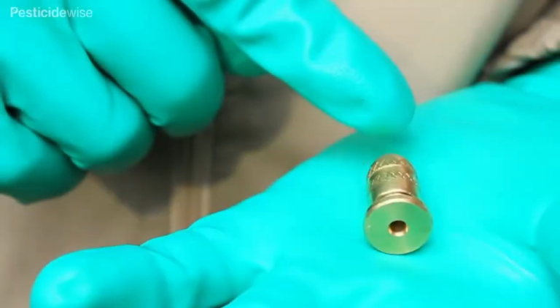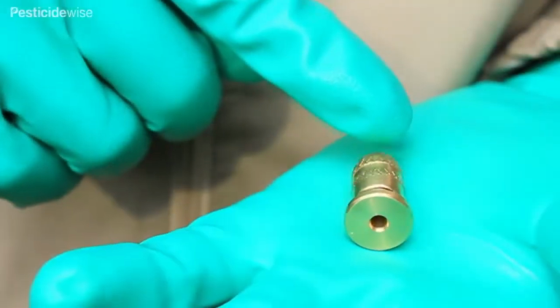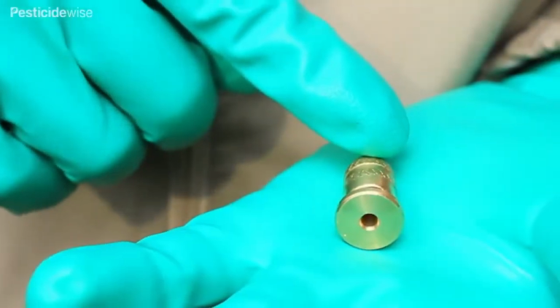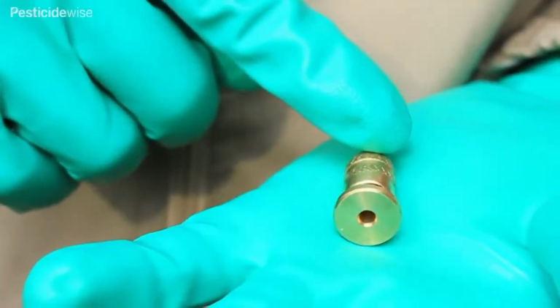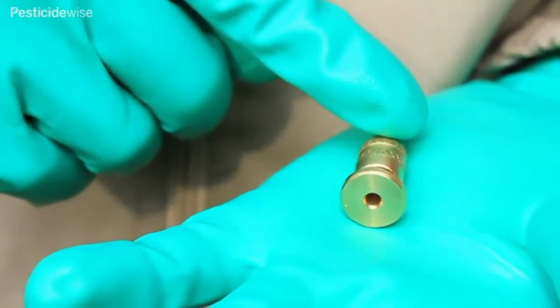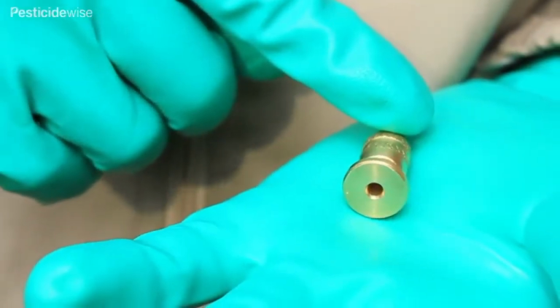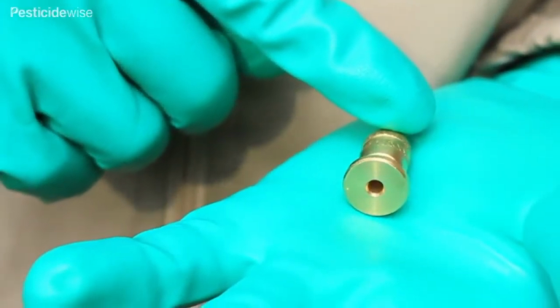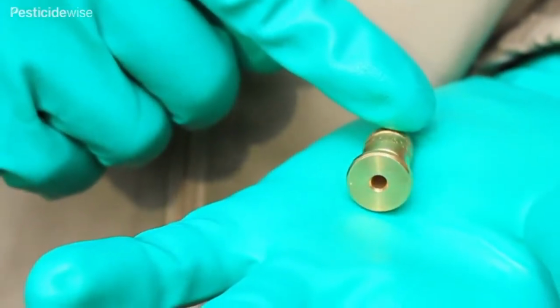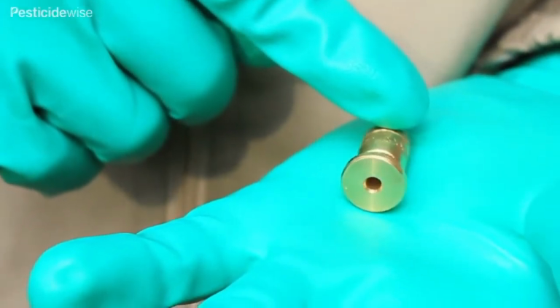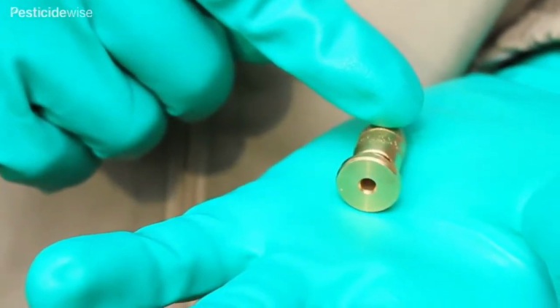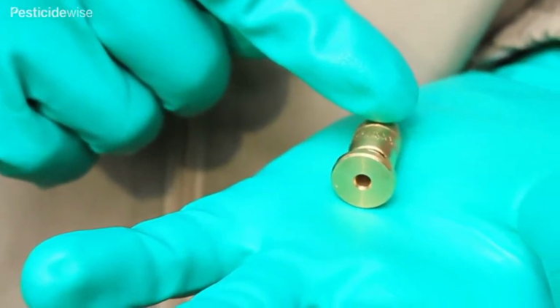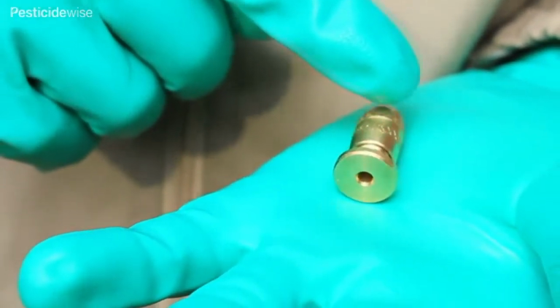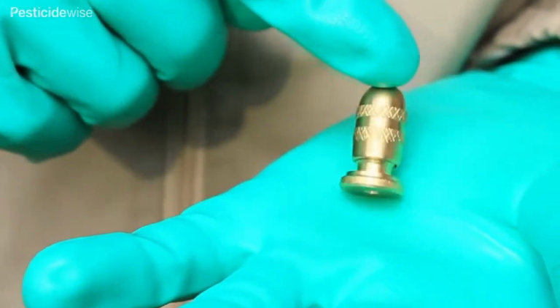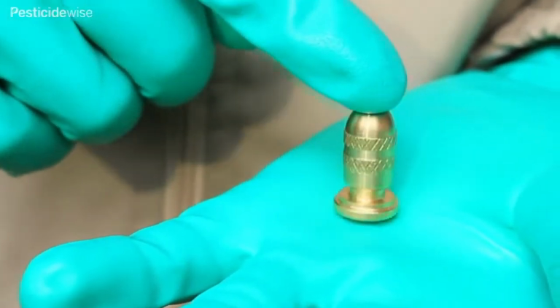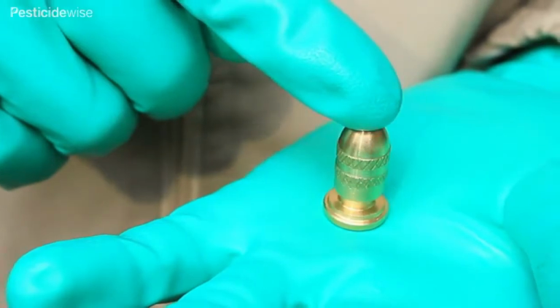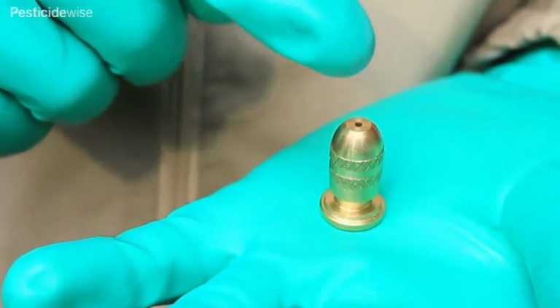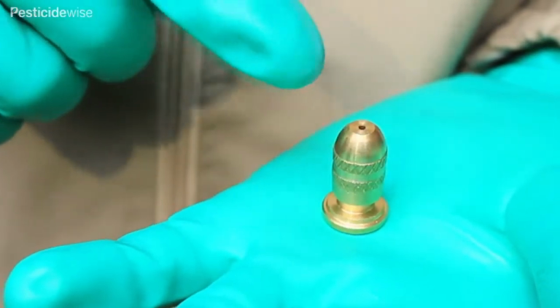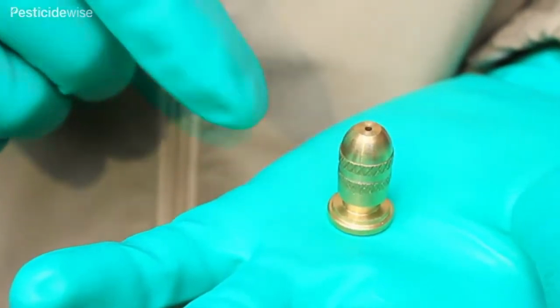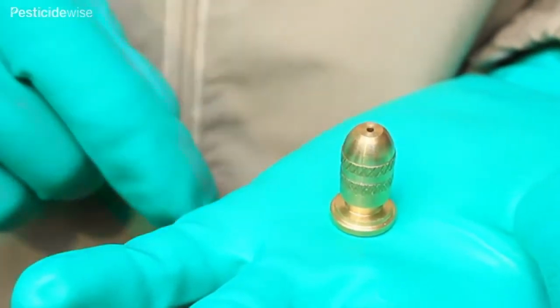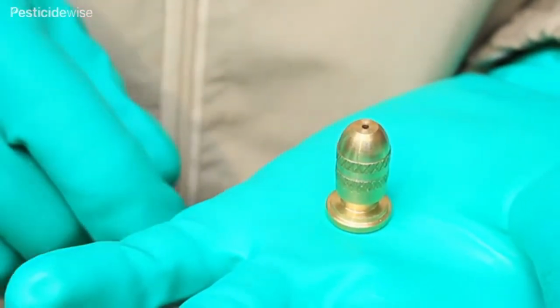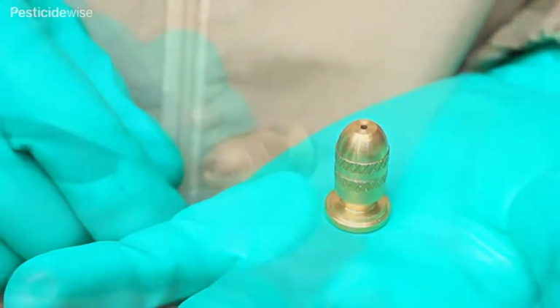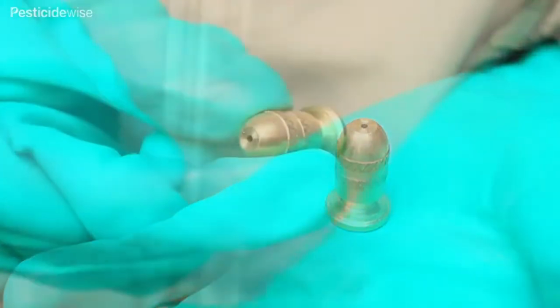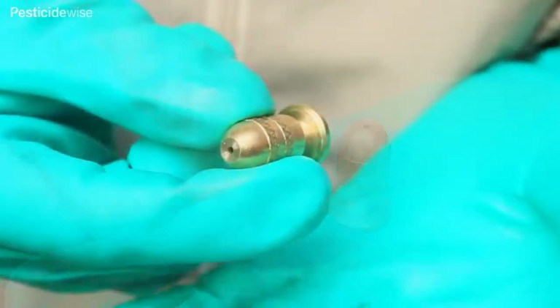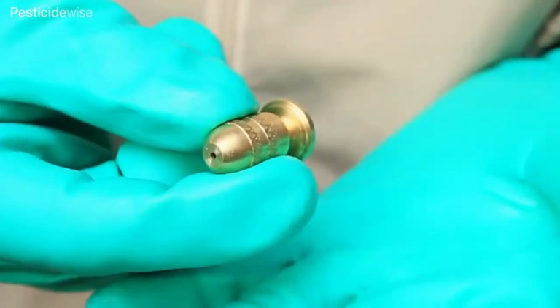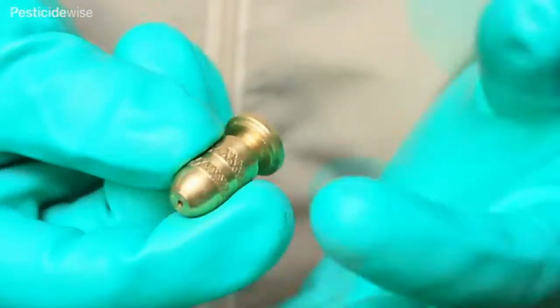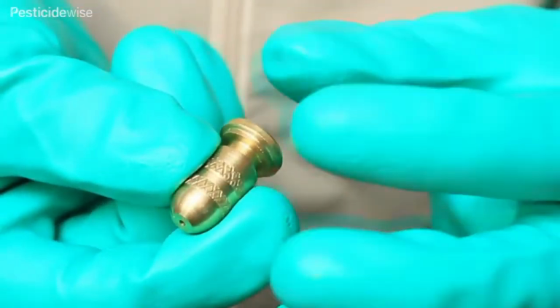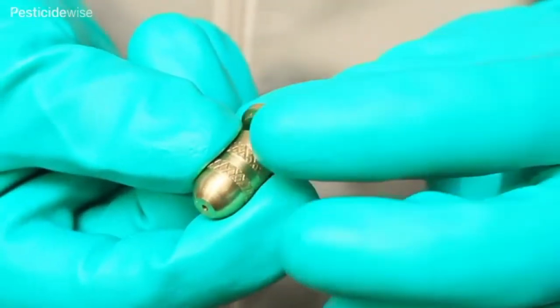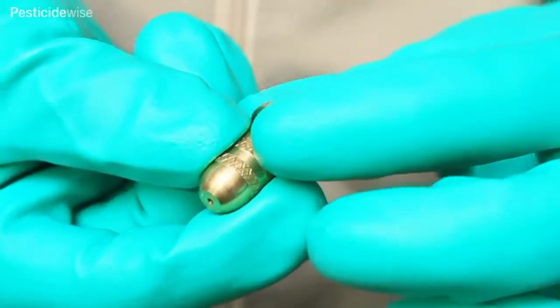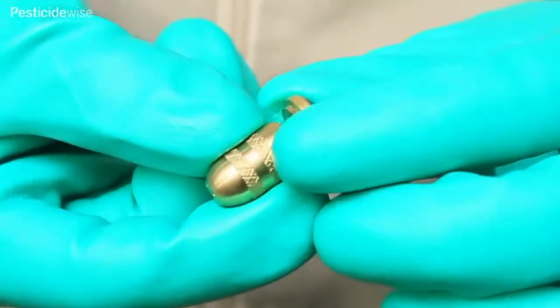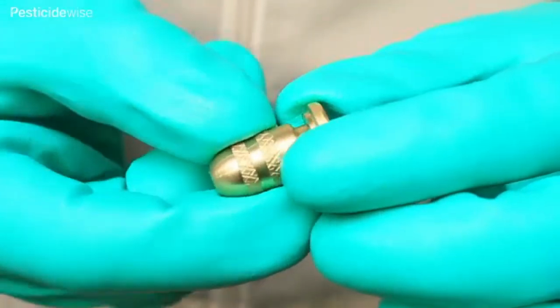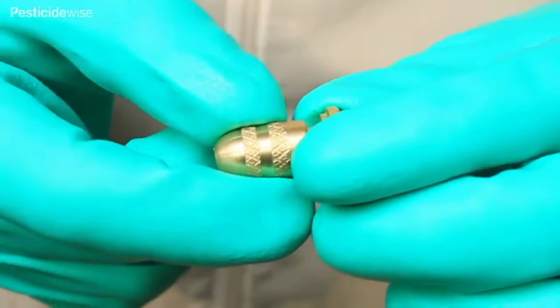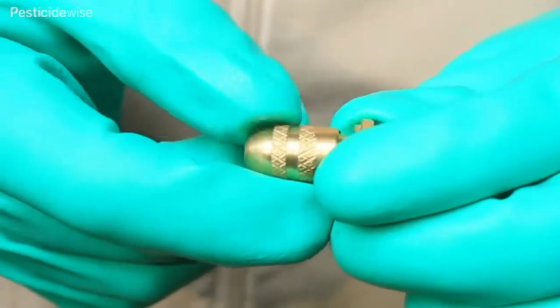Adjustable nozzles. The flow rate and spray pattern of adjustable nozzles are difficult to control, and so their popularity with knapsack sprayer users is declining.